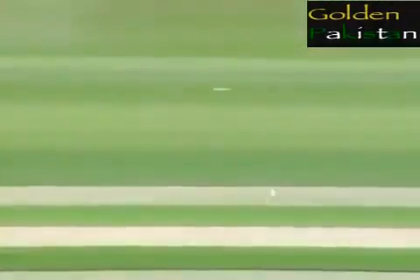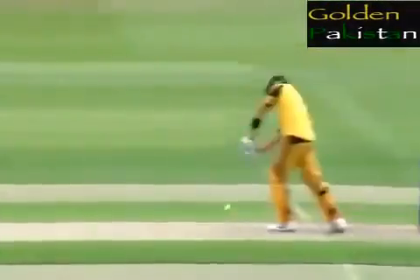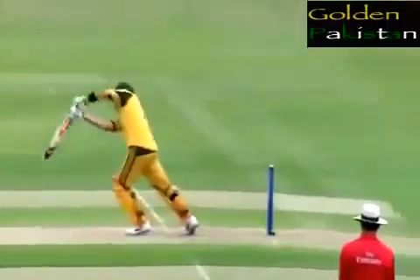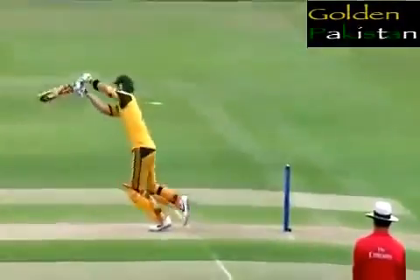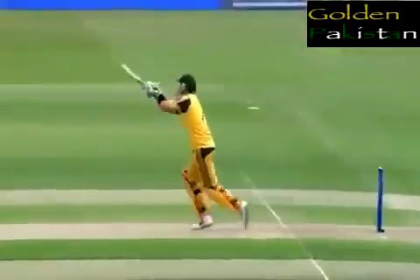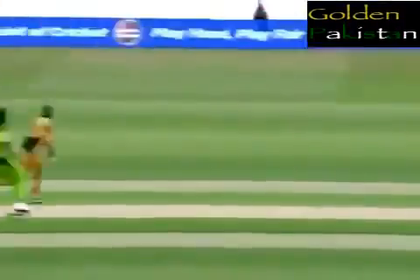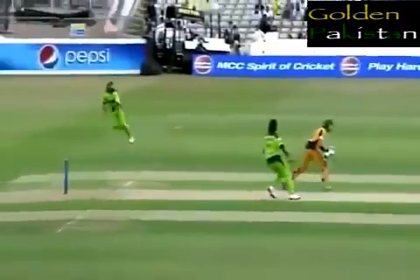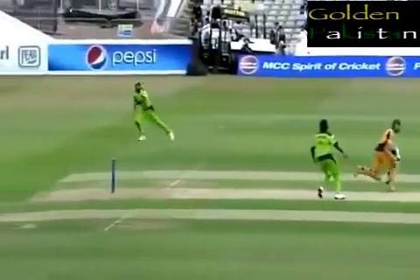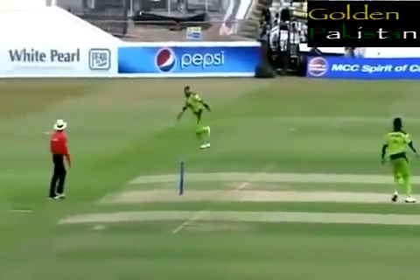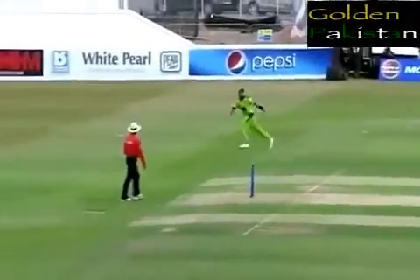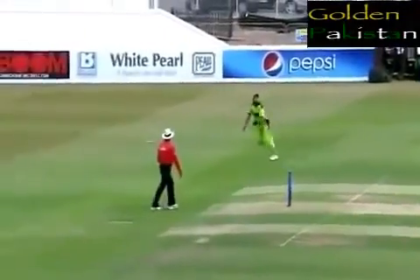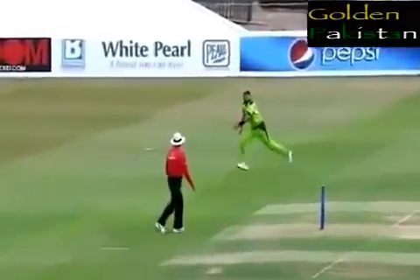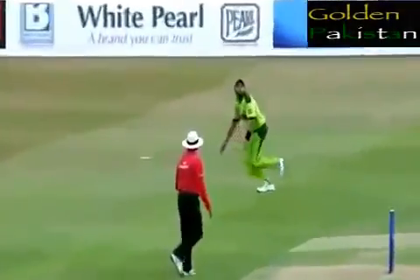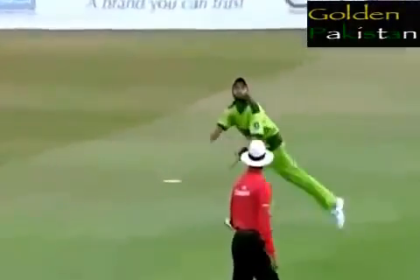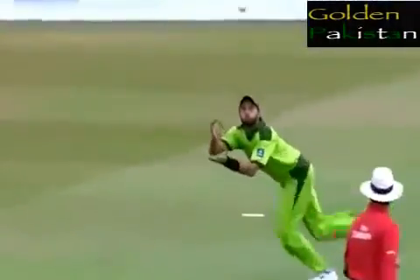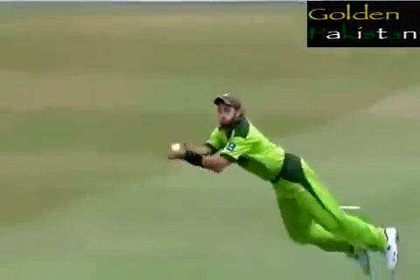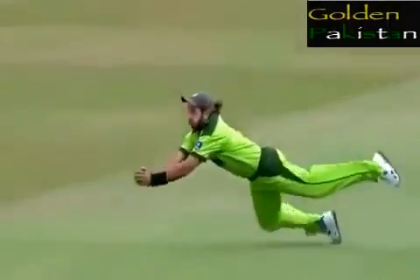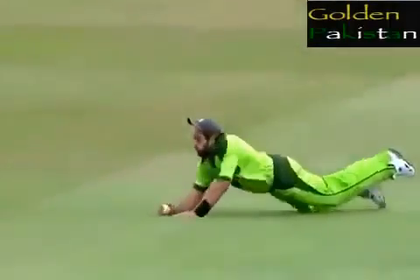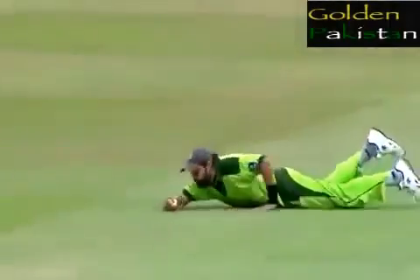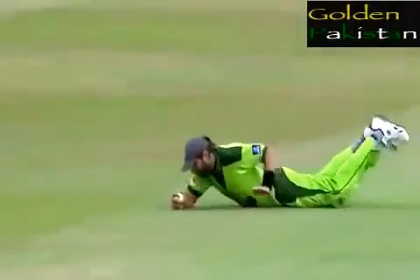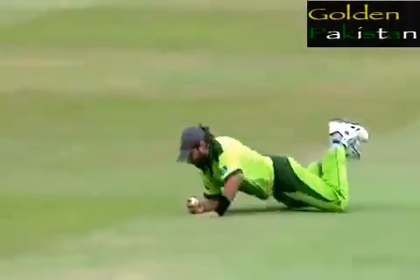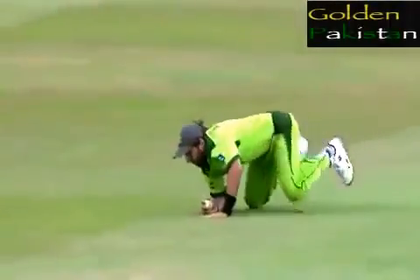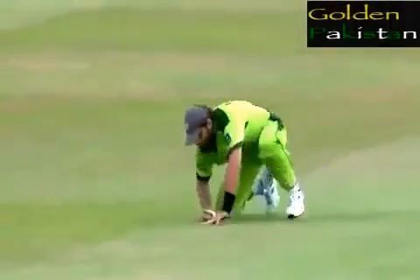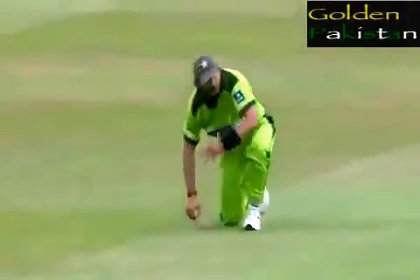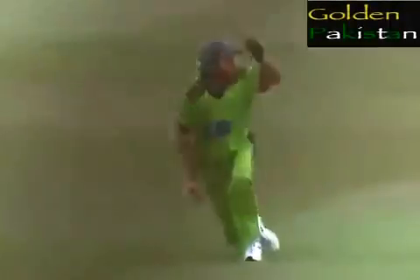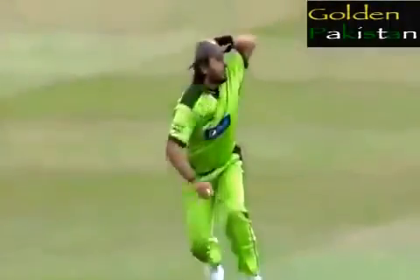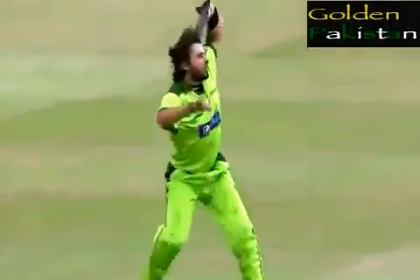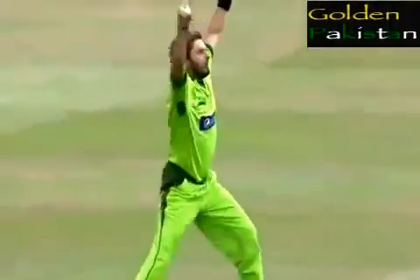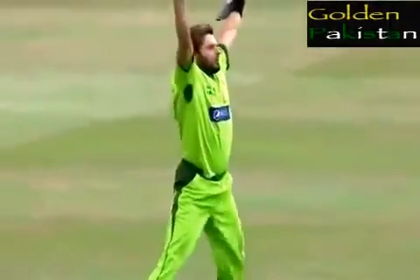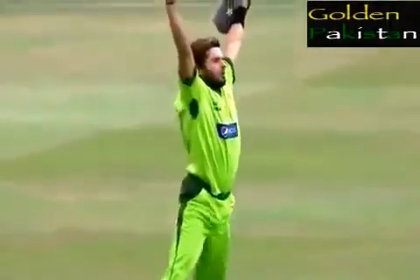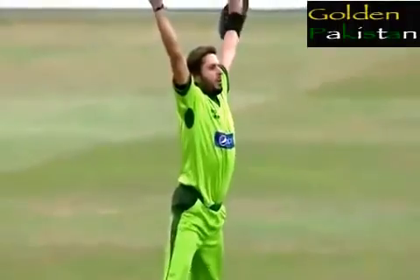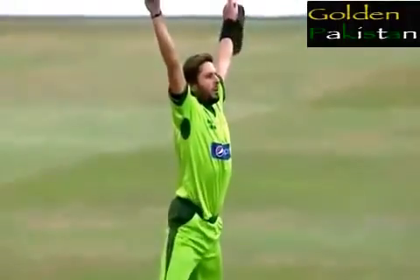Full delivery from Amir and it looked like it was right off the bottom of the bat. Here goes Afridi — away to his right. Two hands. And he celebrates accordingly.